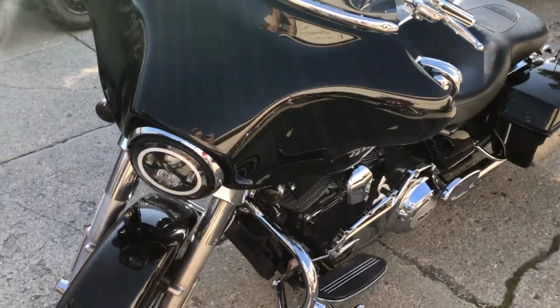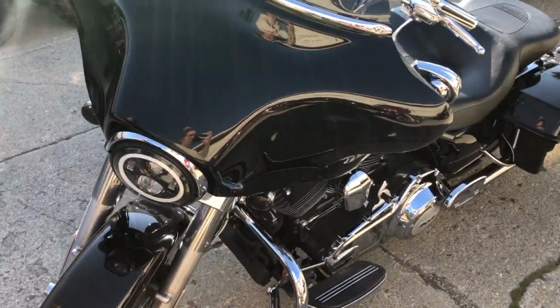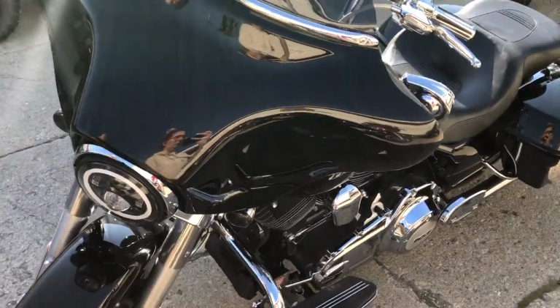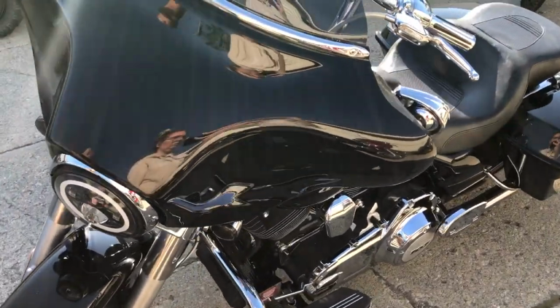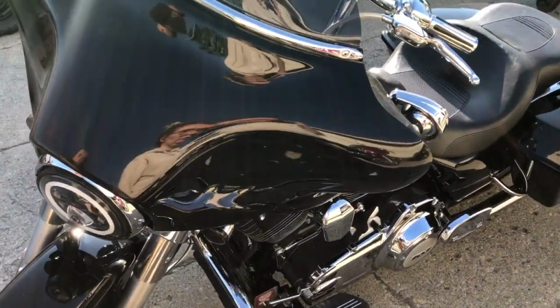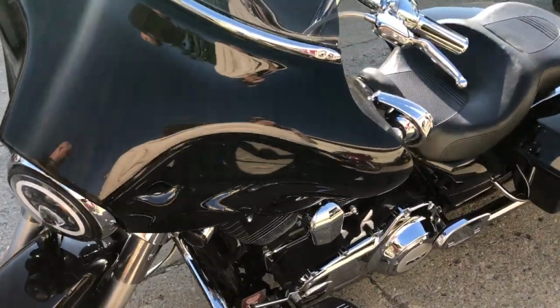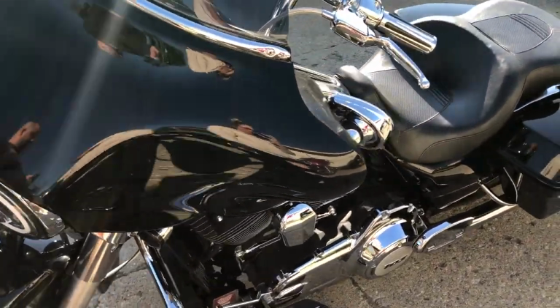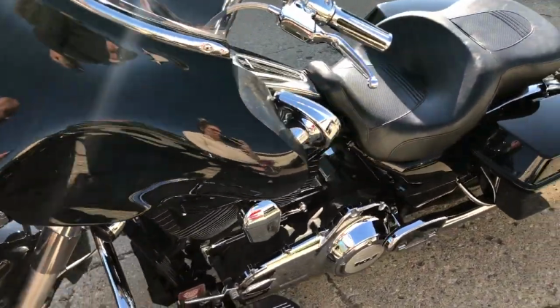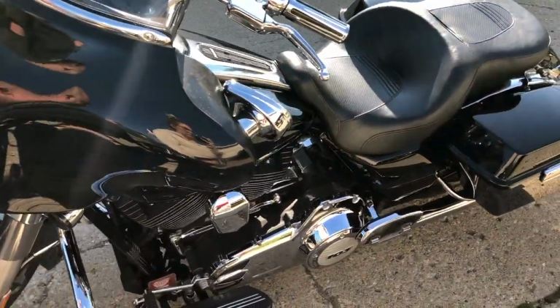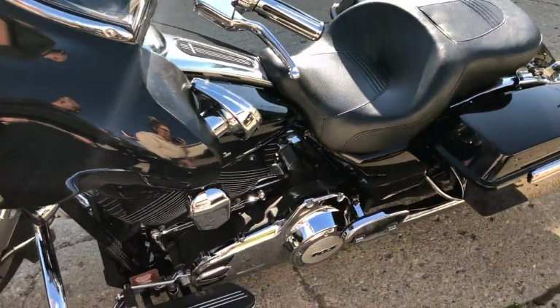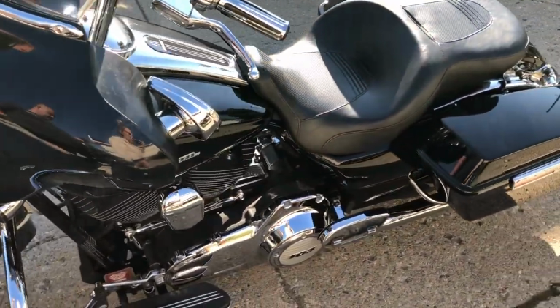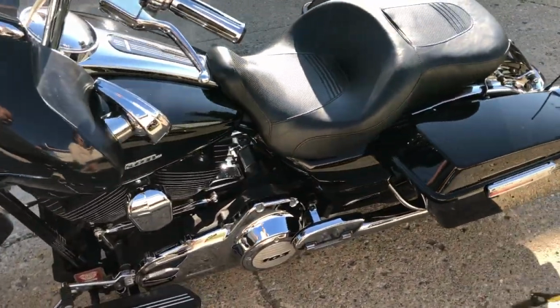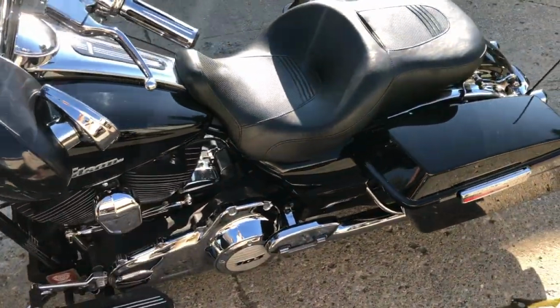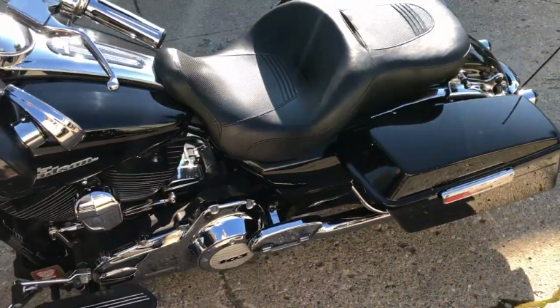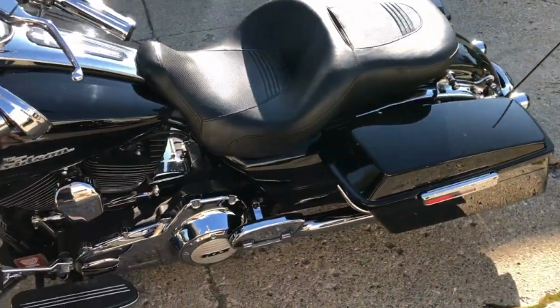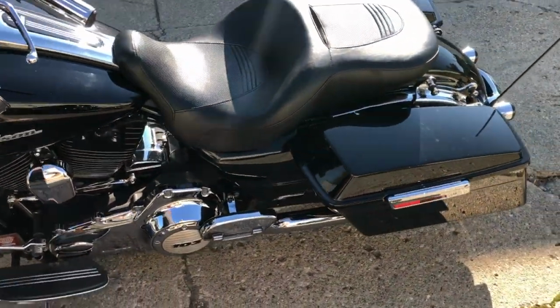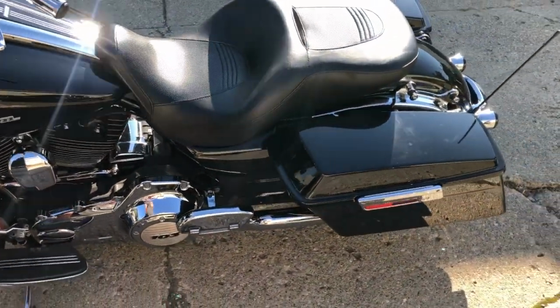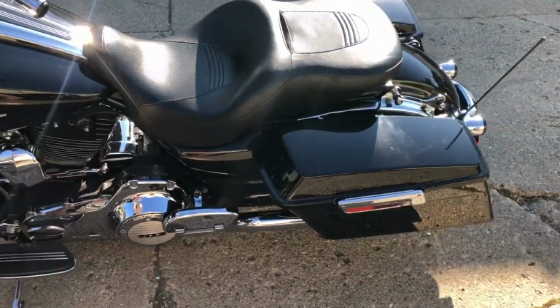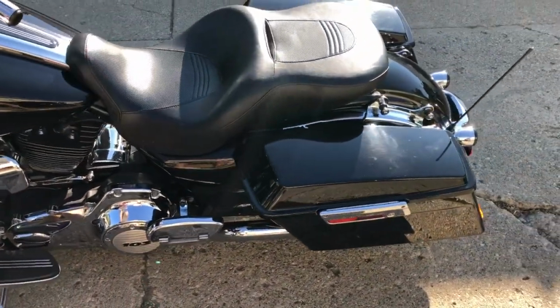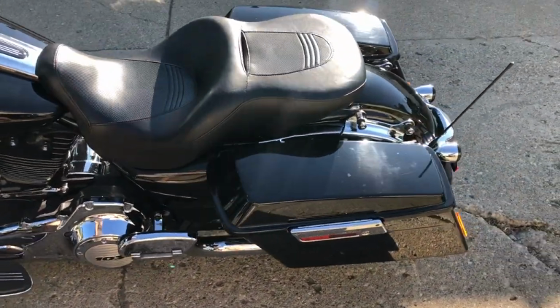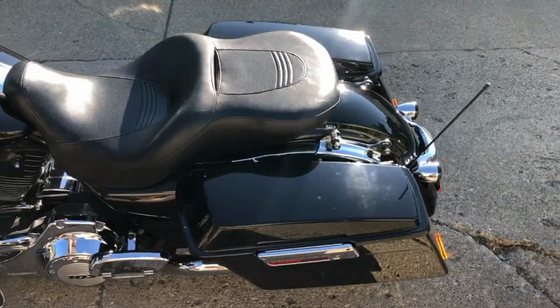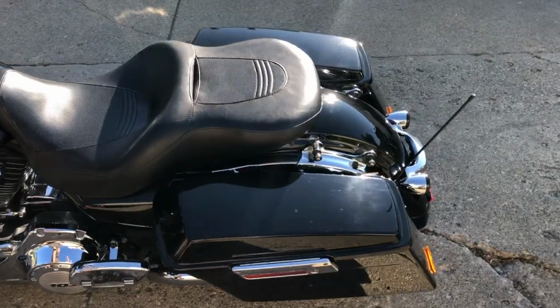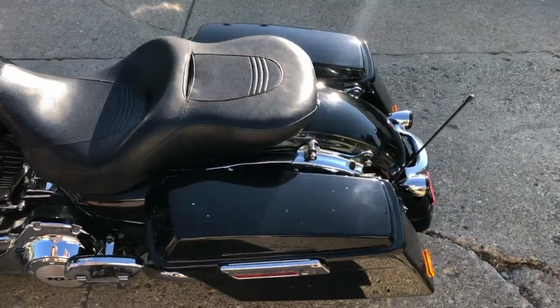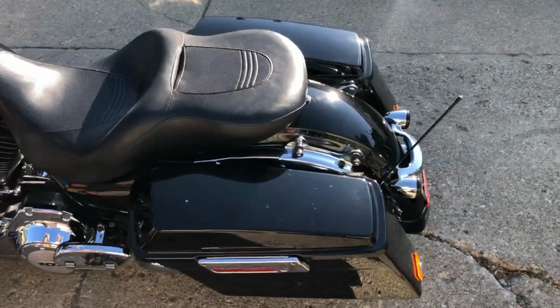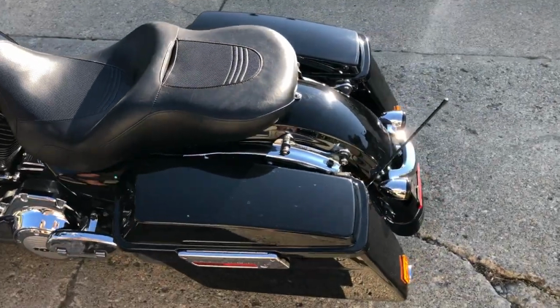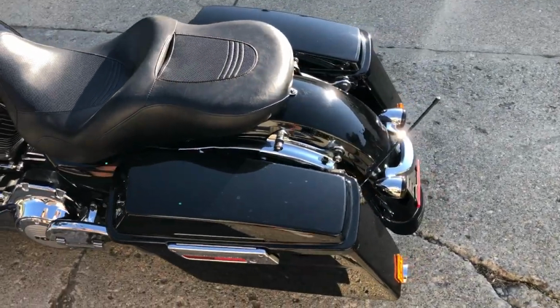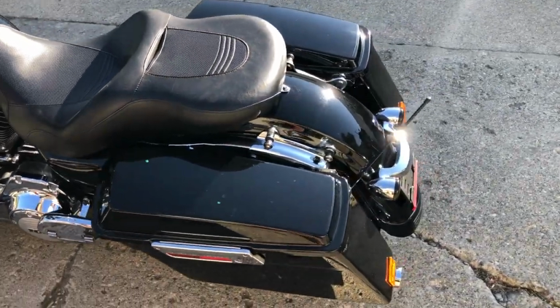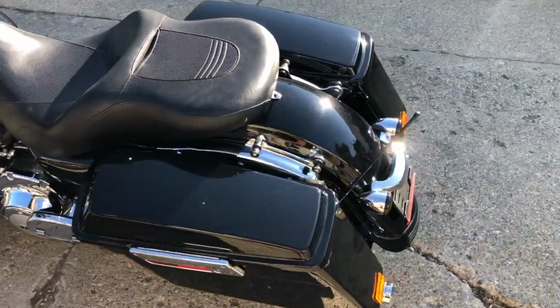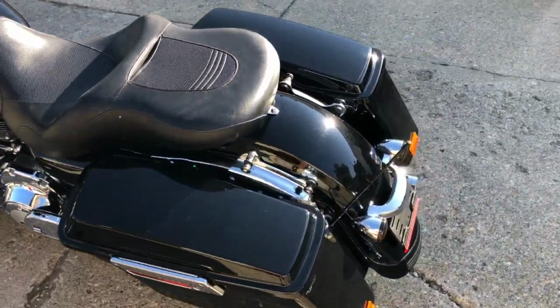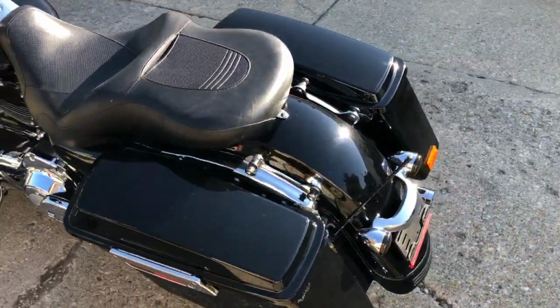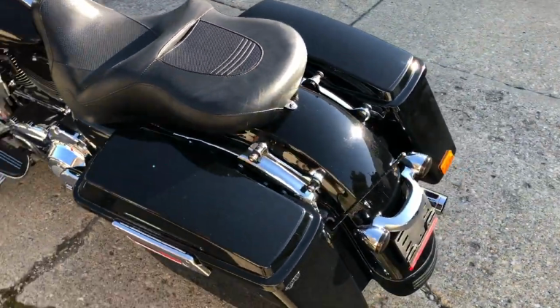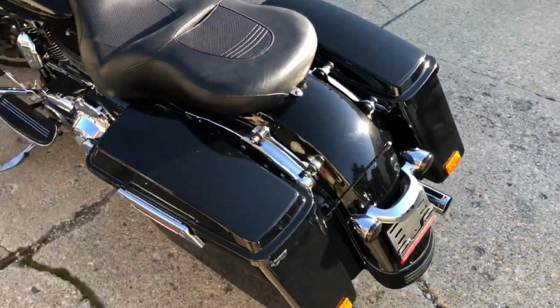Take a close look guys. Chrome switch housing switches, chrome all over the motor, Daymaker headlight, highway pegs, dual Vance and Hines exhaust.